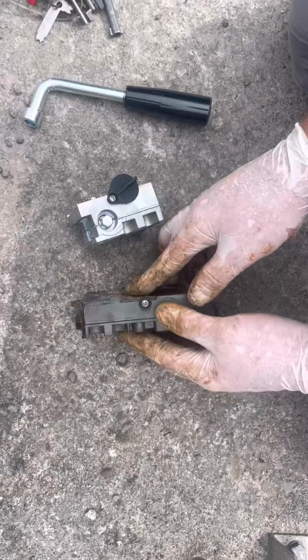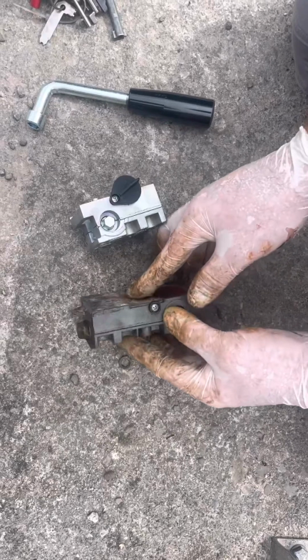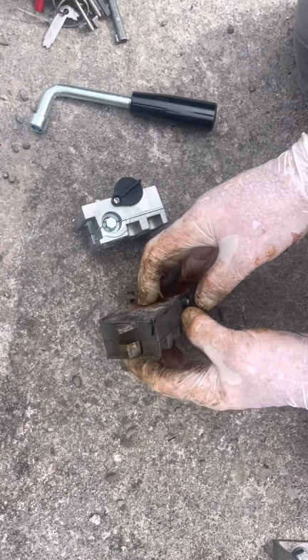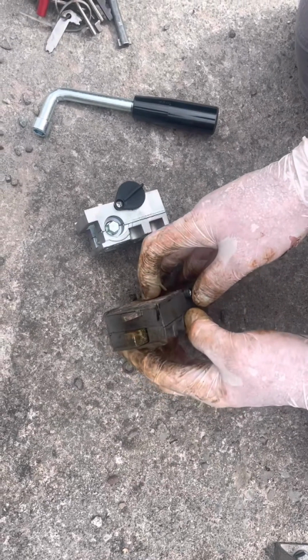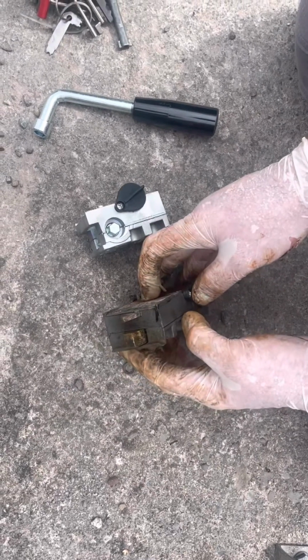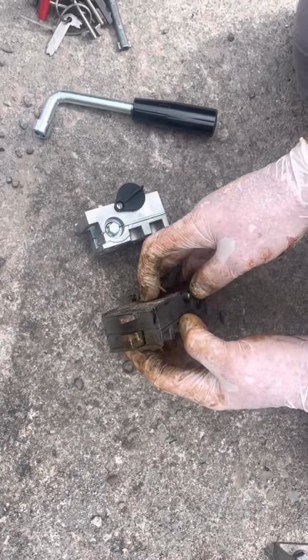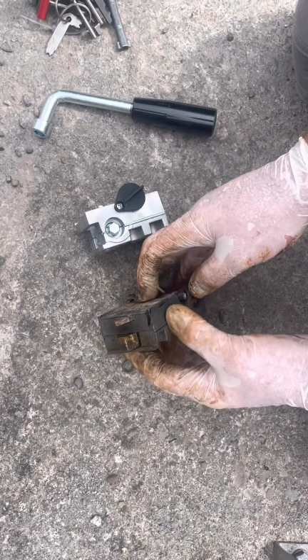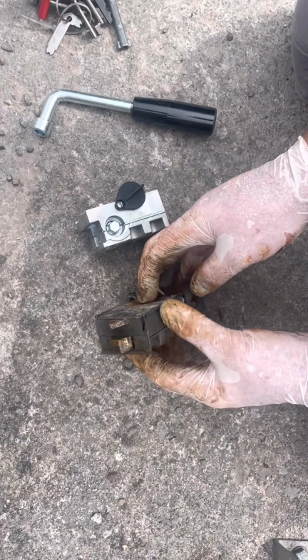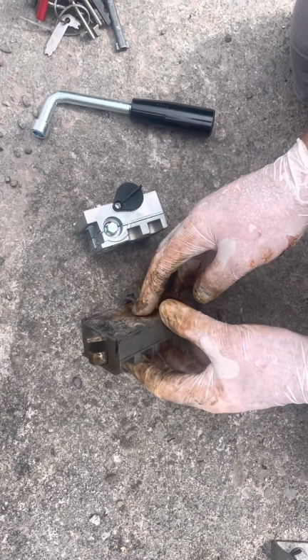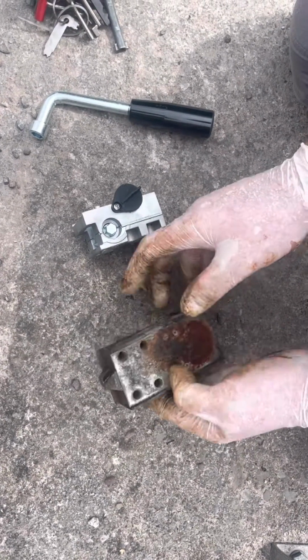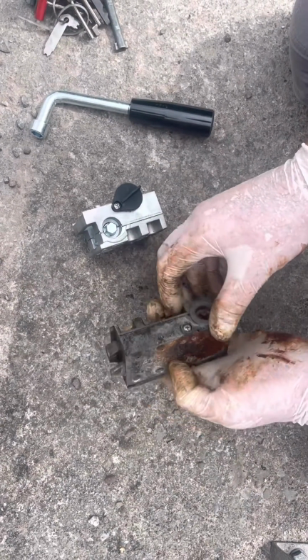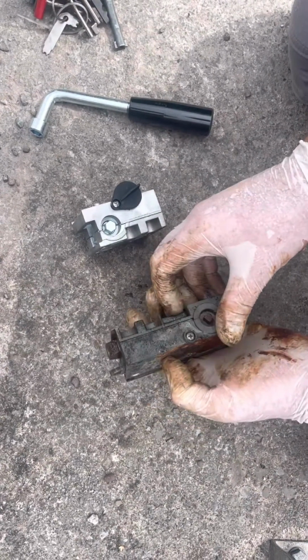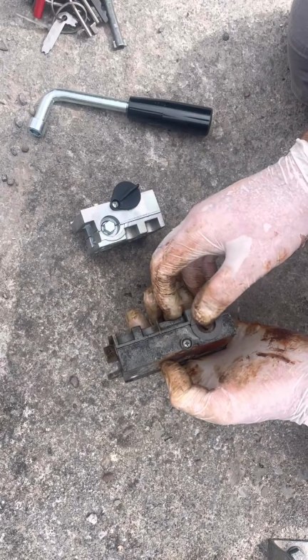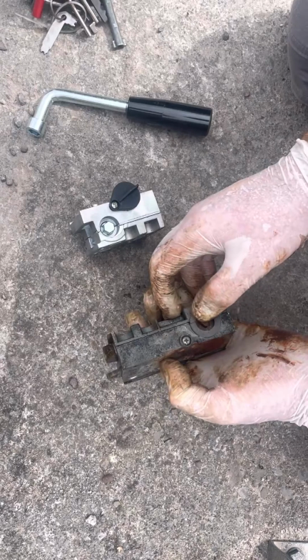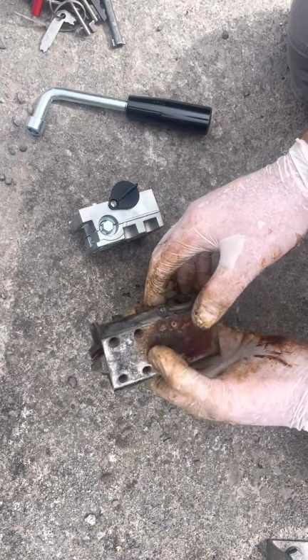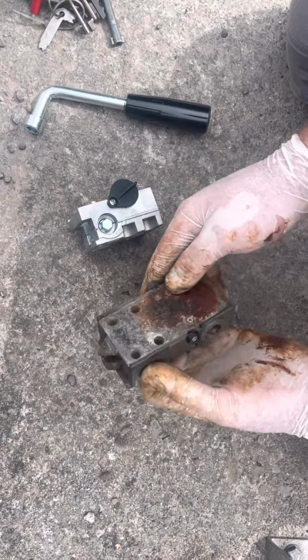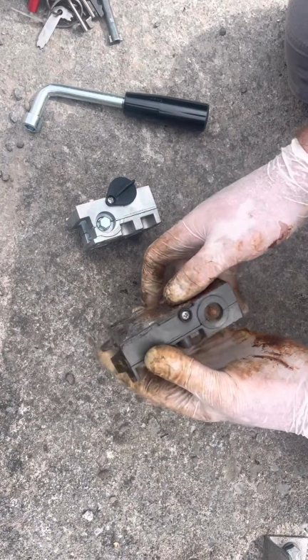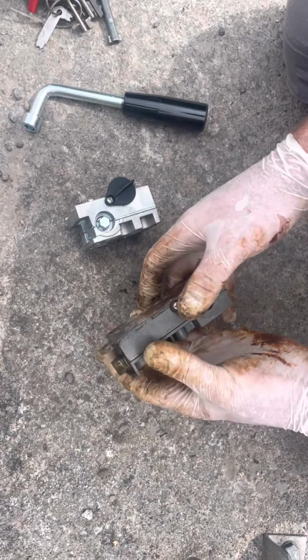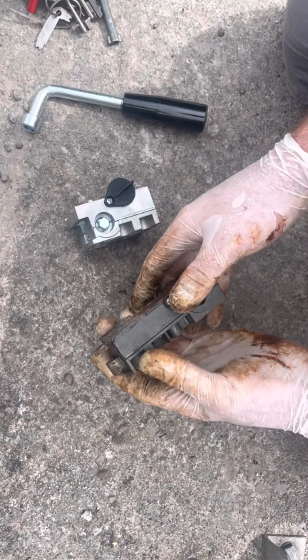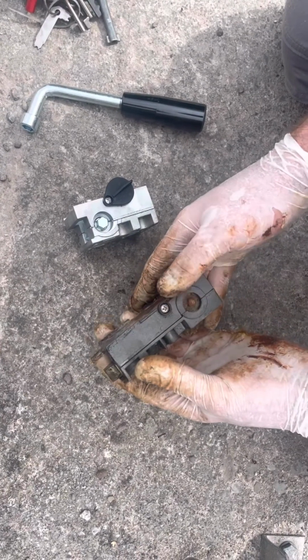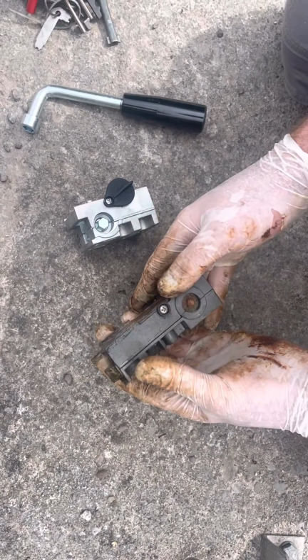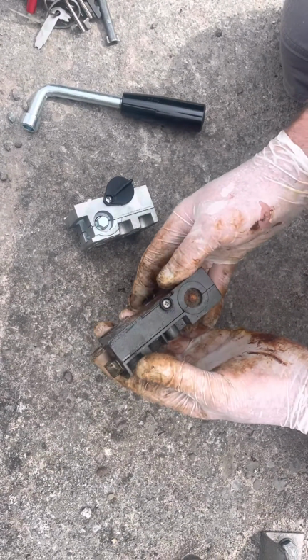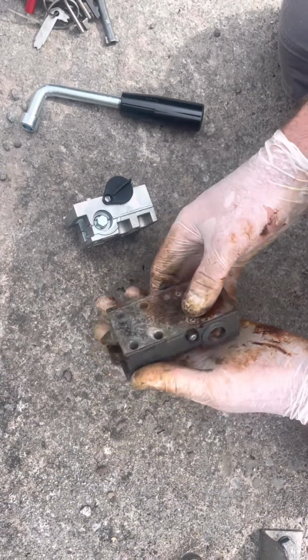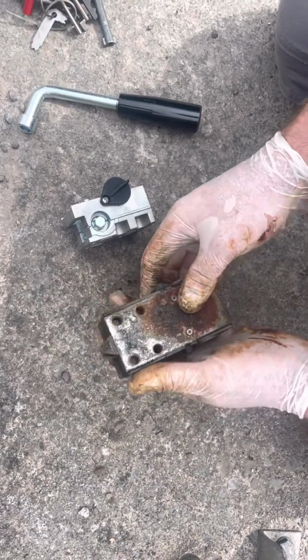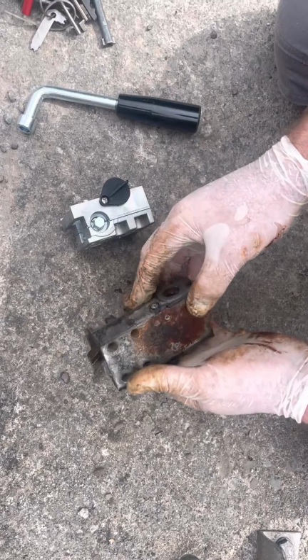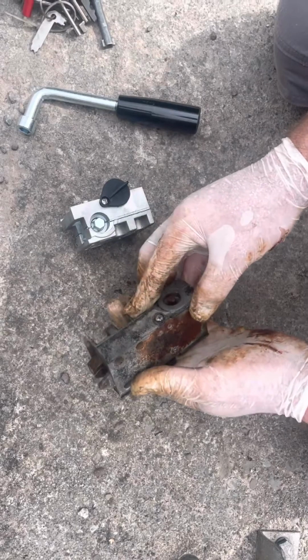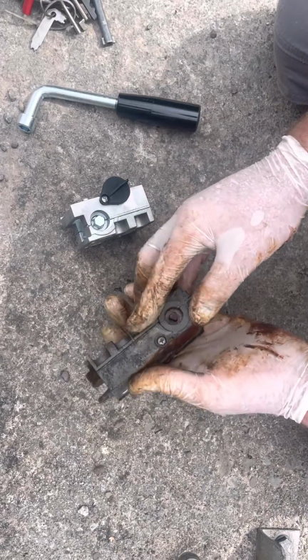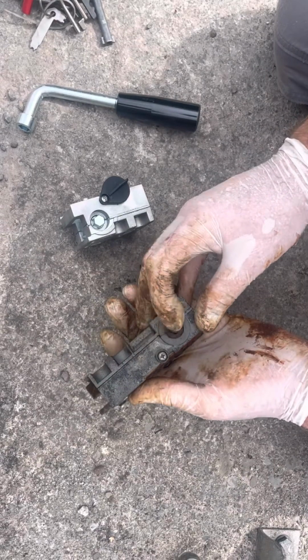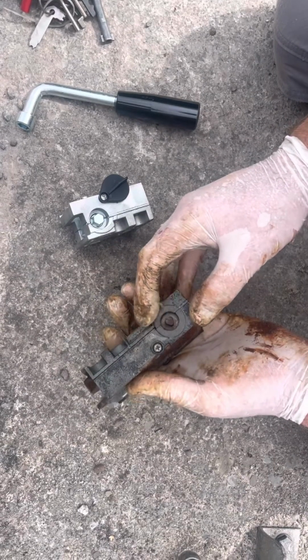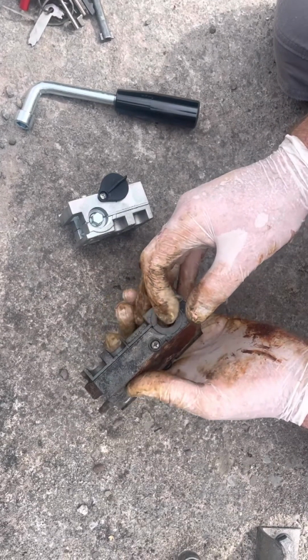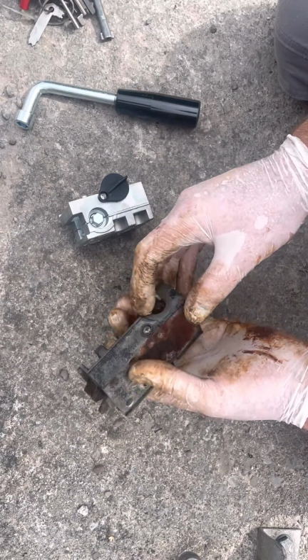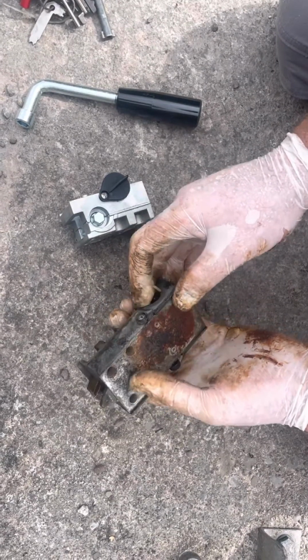On a call out to a set of automated Cami gates. The customer has said that when the power goes out, the emergency release mechanism — which is this here — they can't operate it.